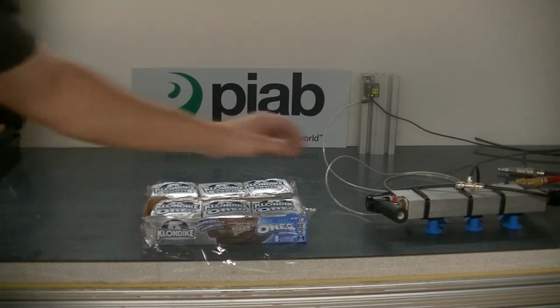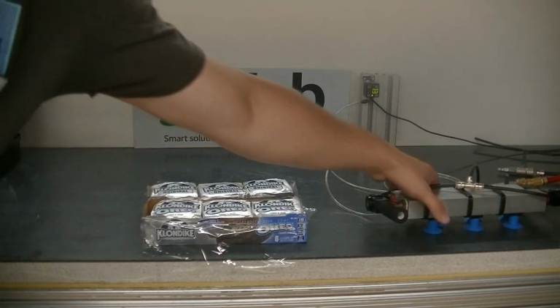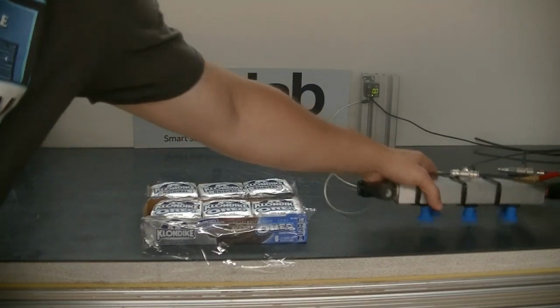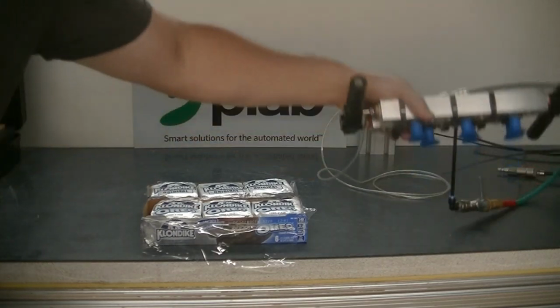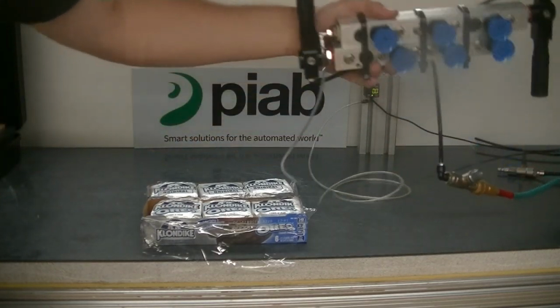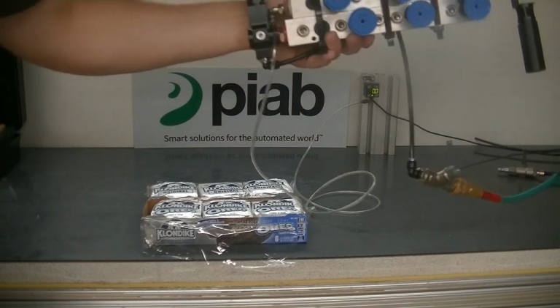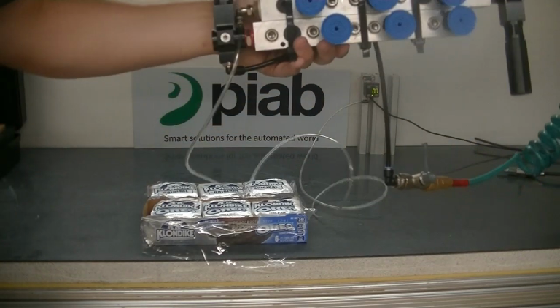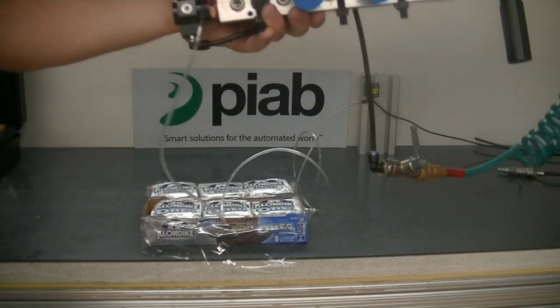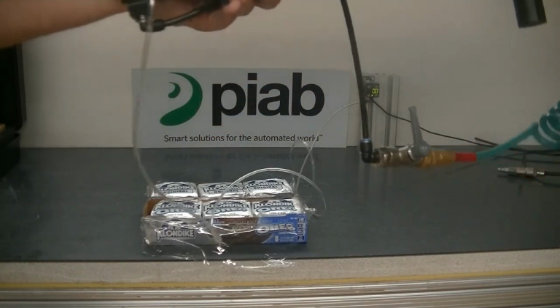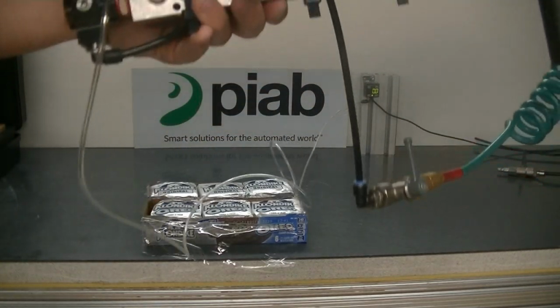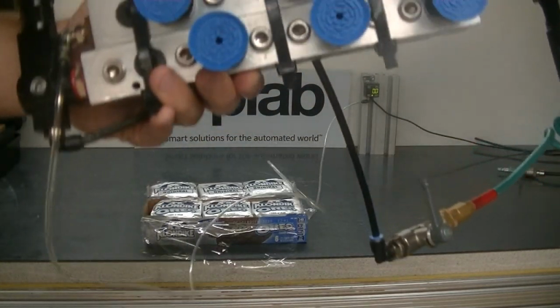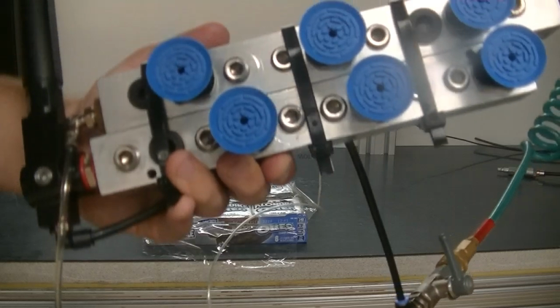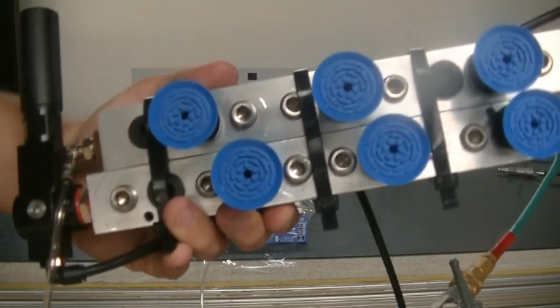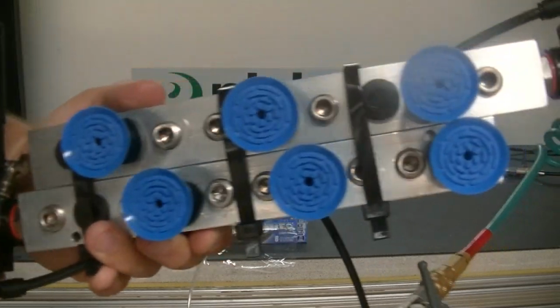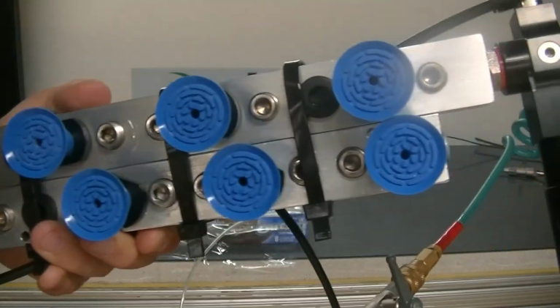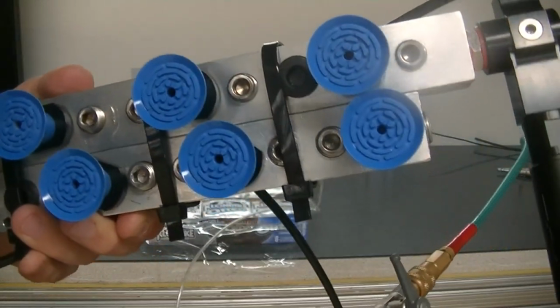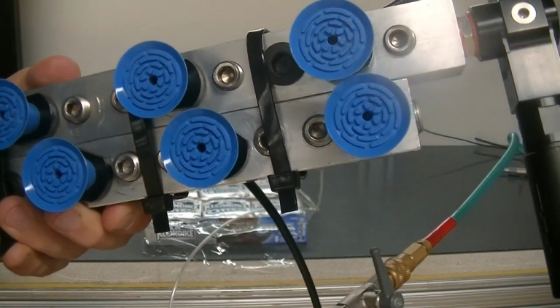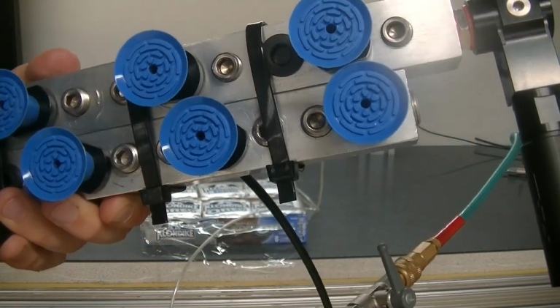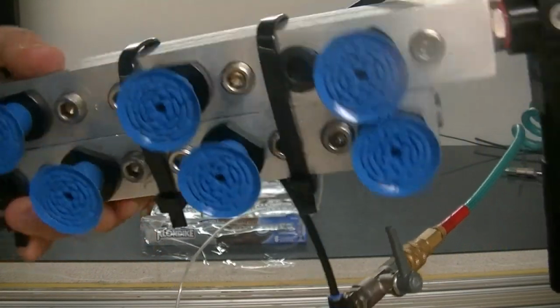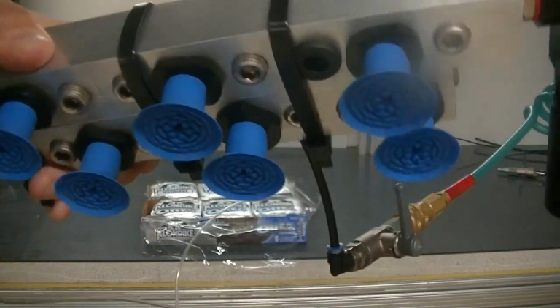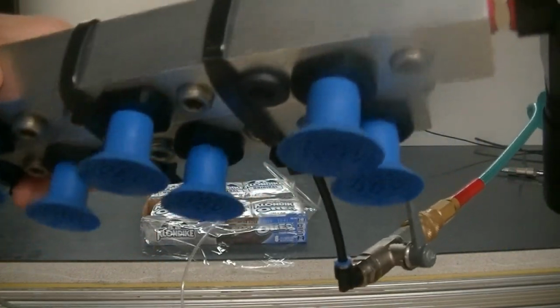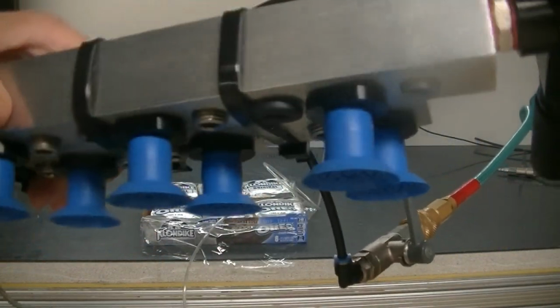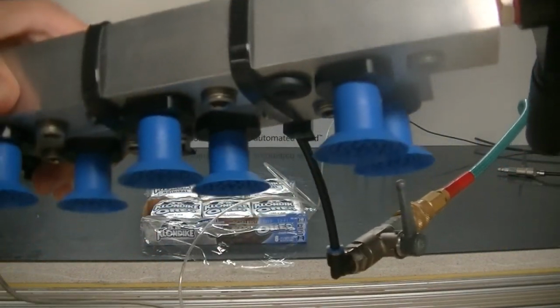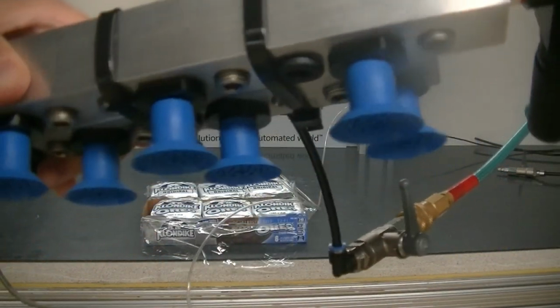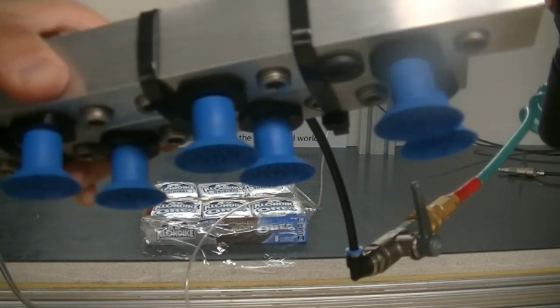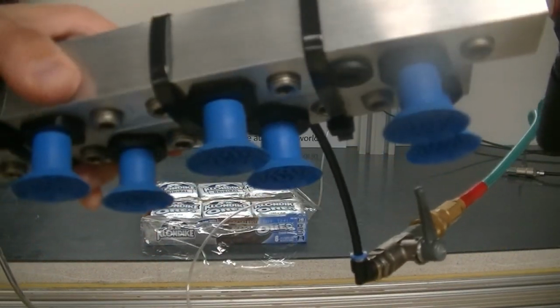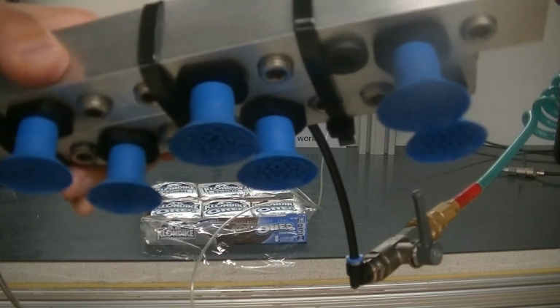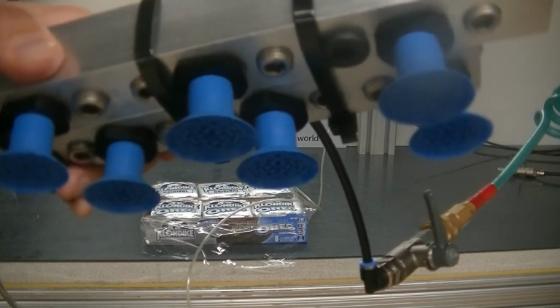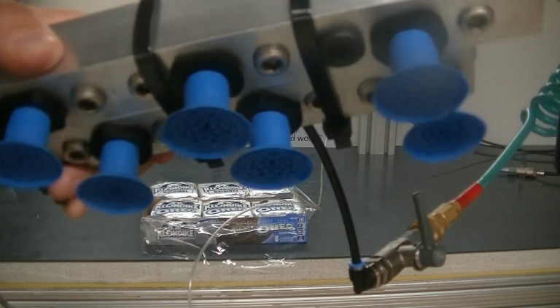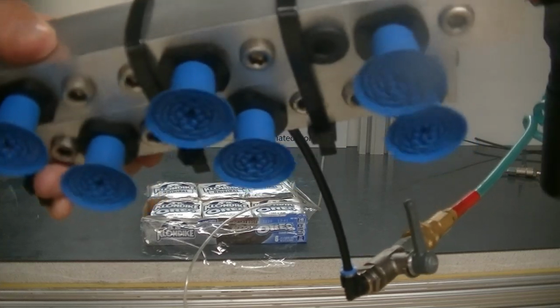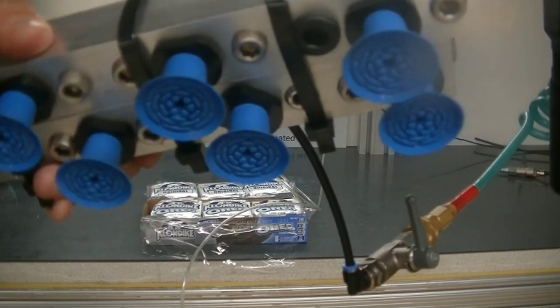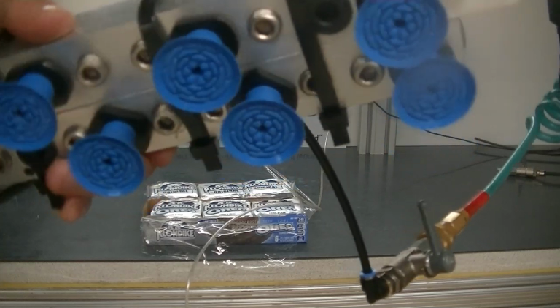The solution today is using our F33 food grade cups. These hold the product very flat and don't allow dimpling.